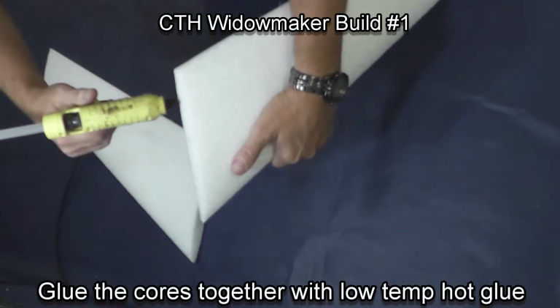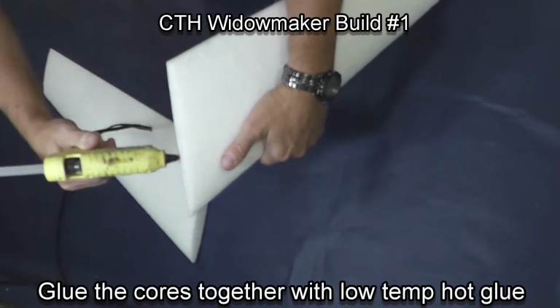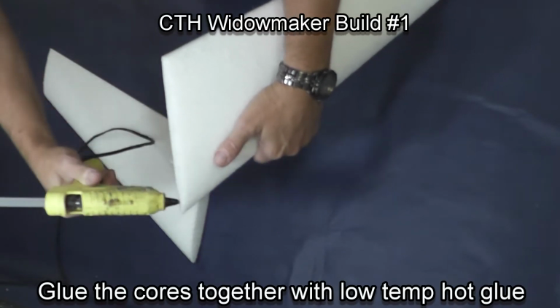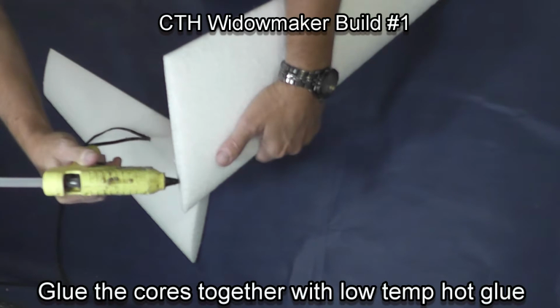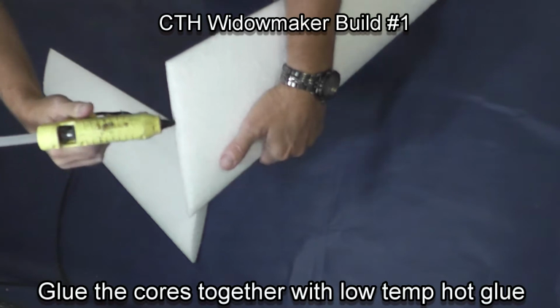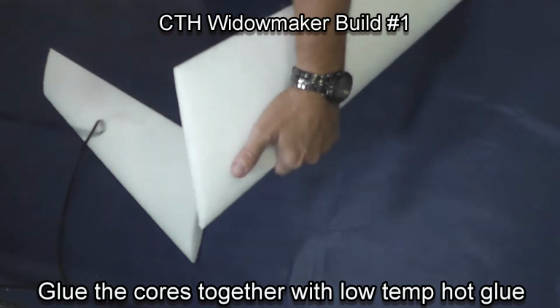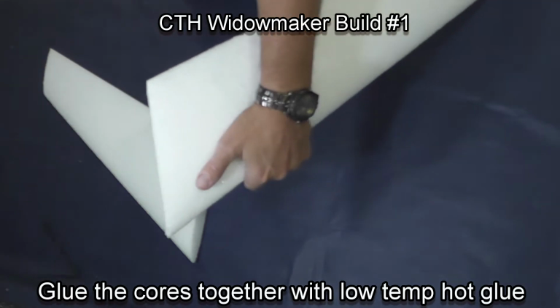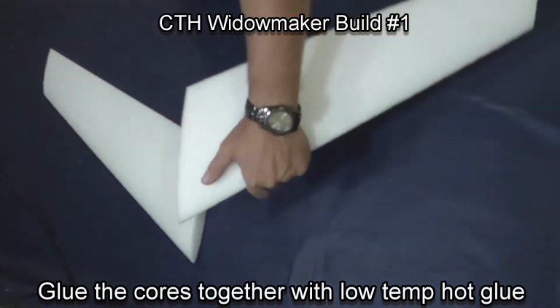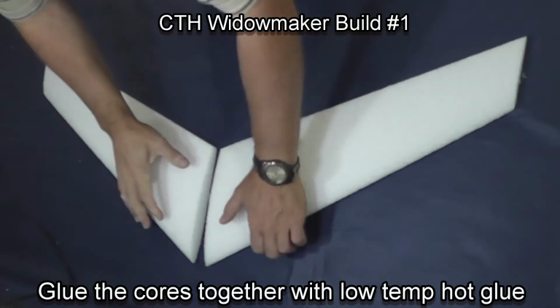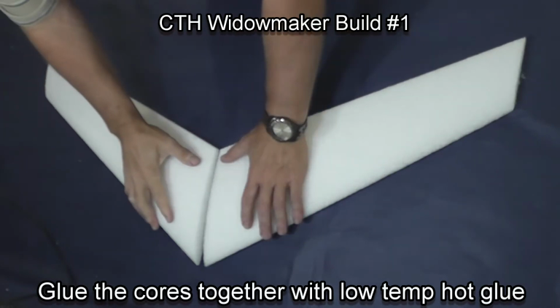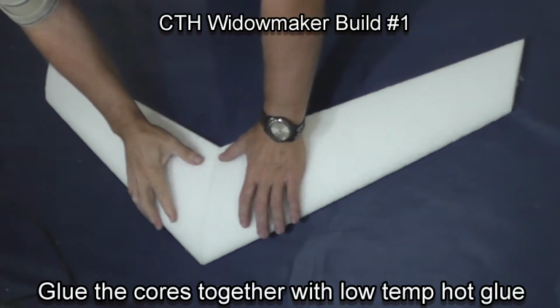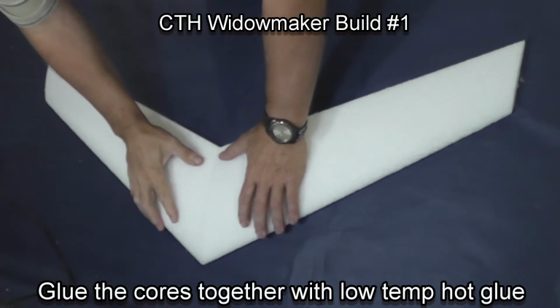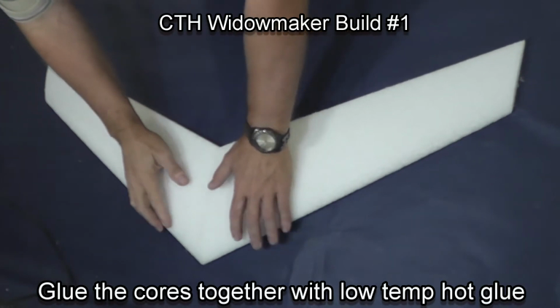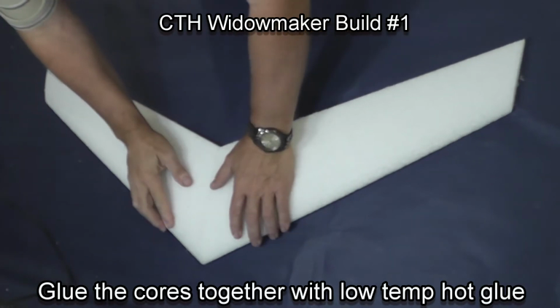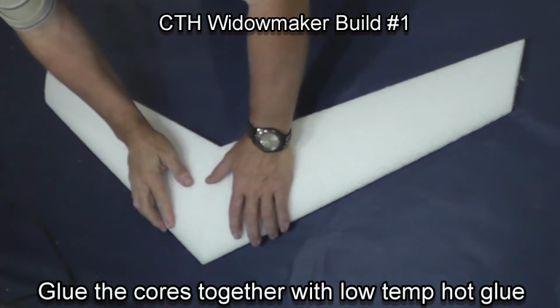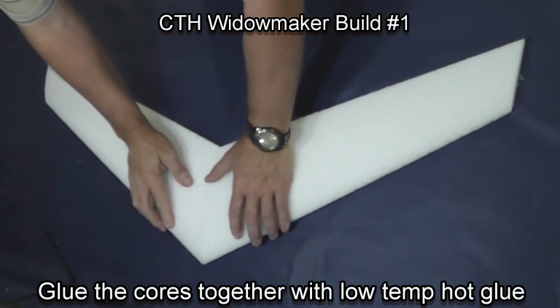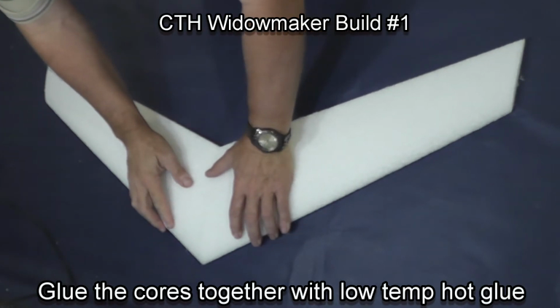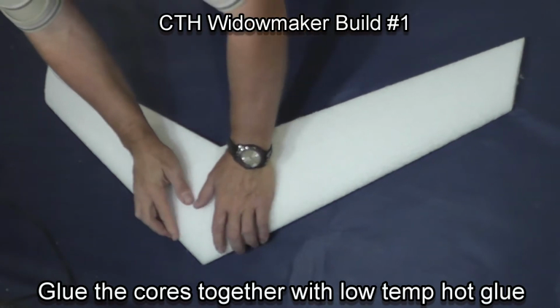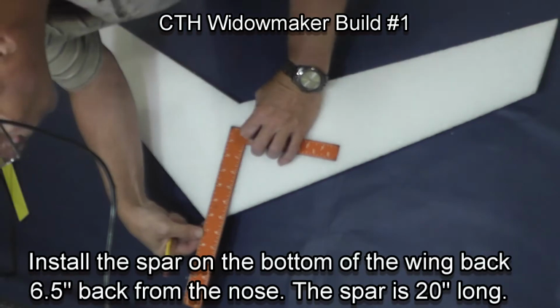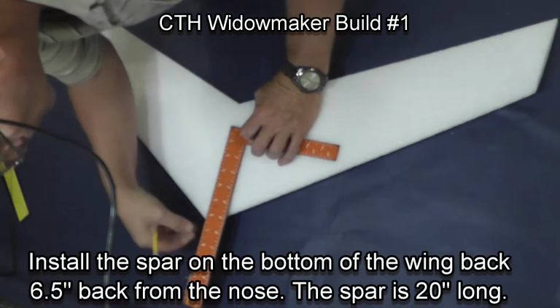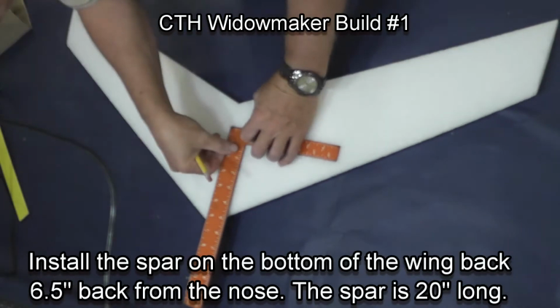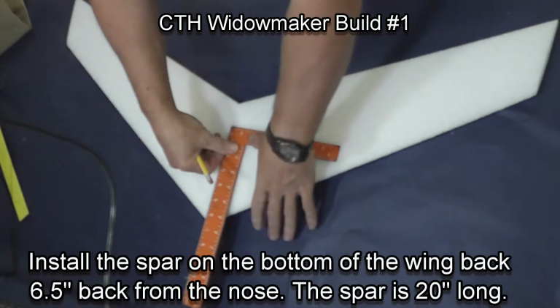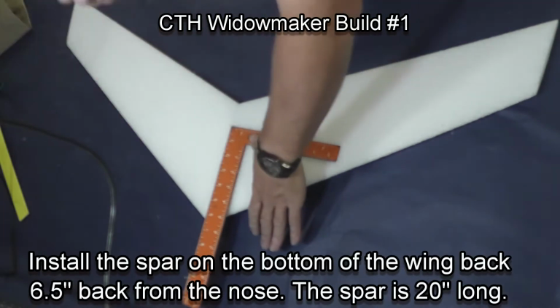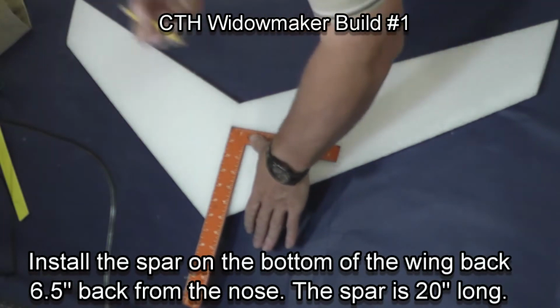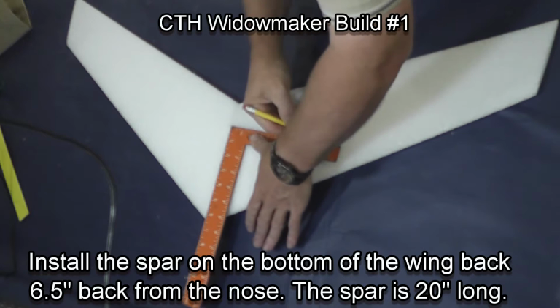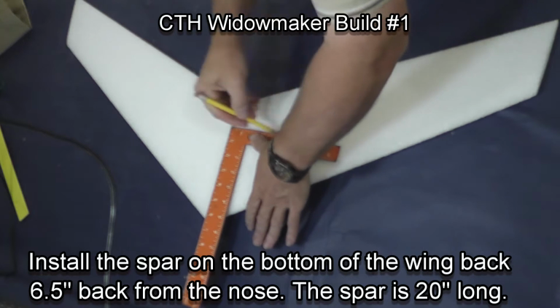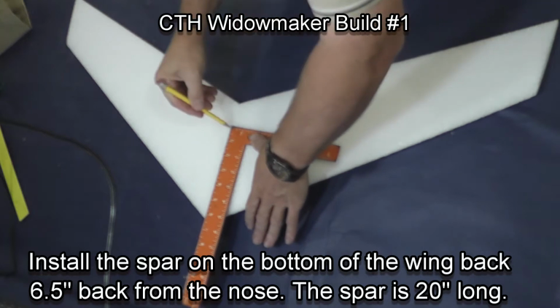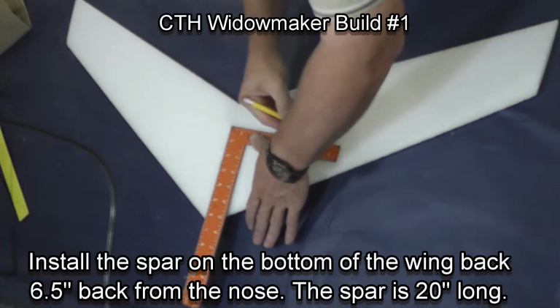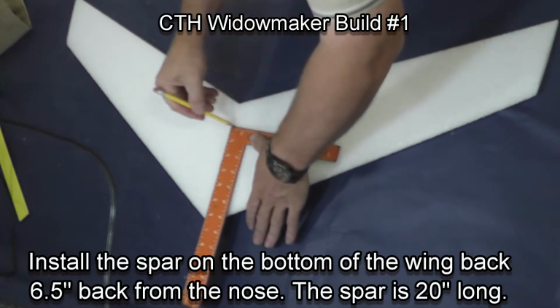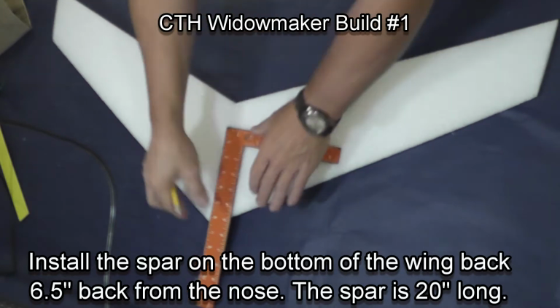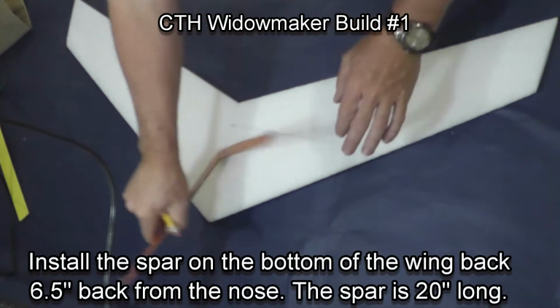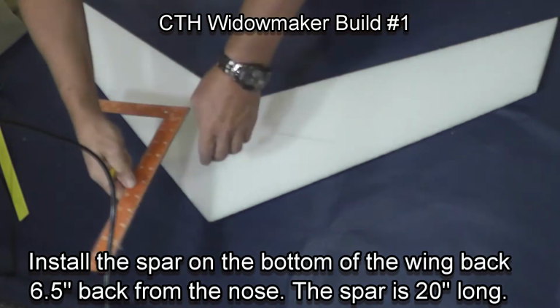Using a hot glue gun with low temp hot glue, glue the cores together. We now need to install a spar.